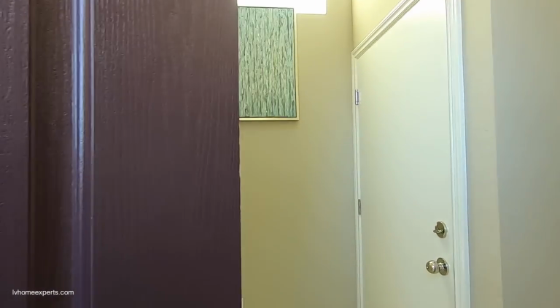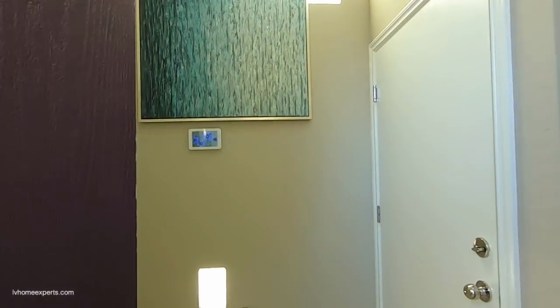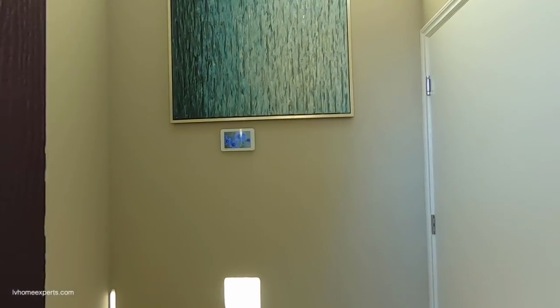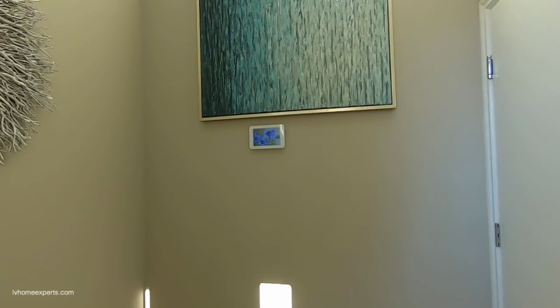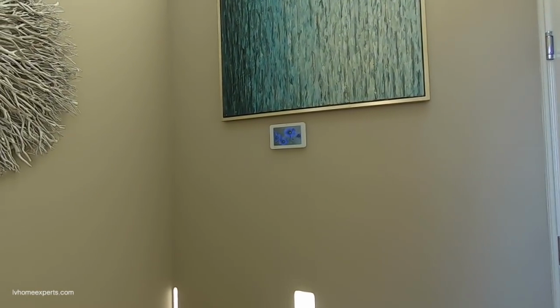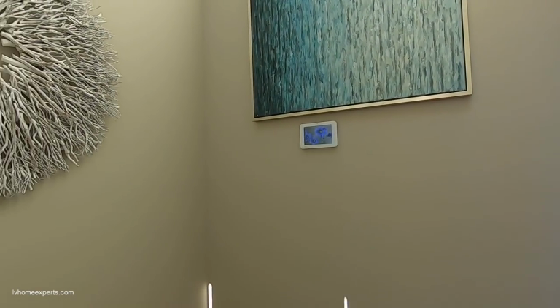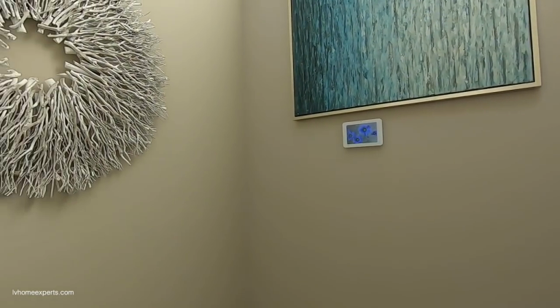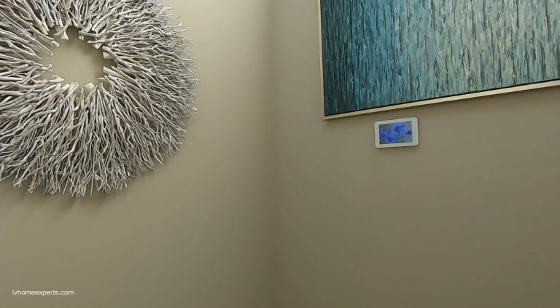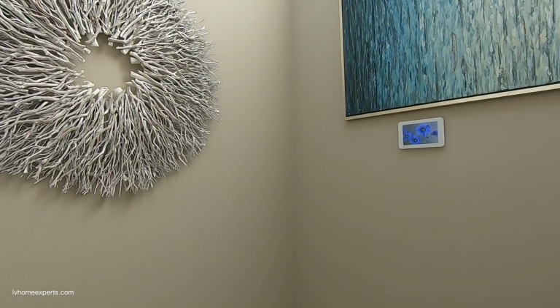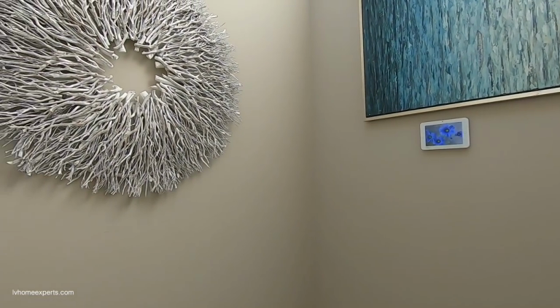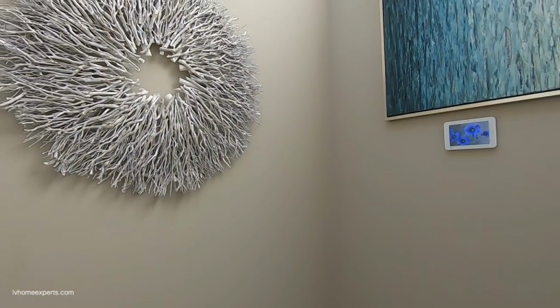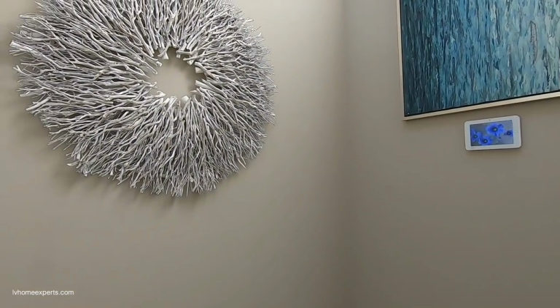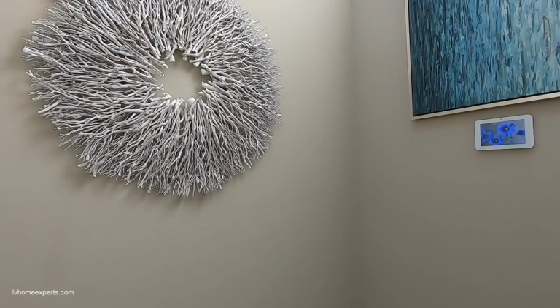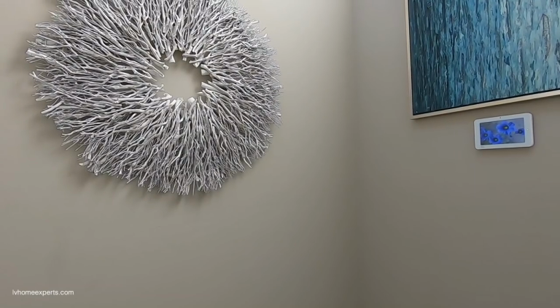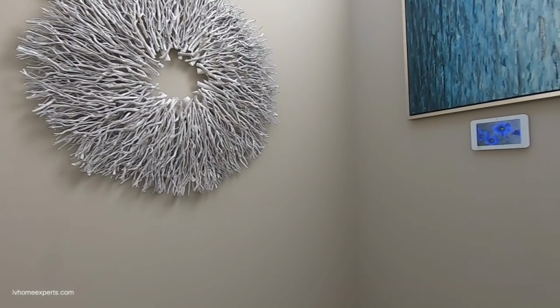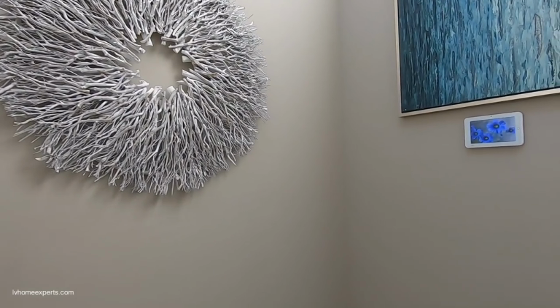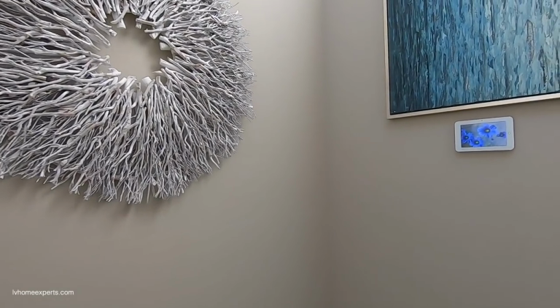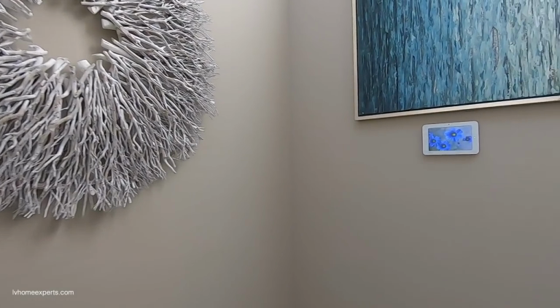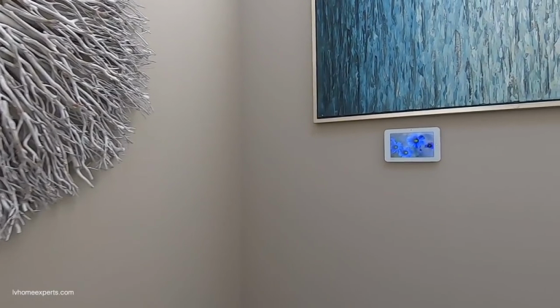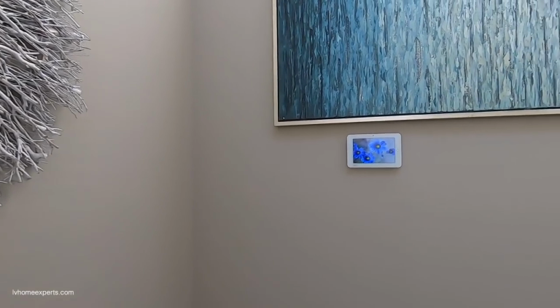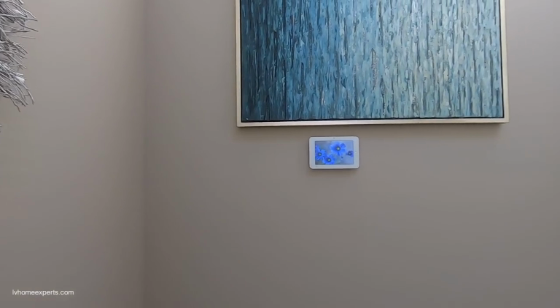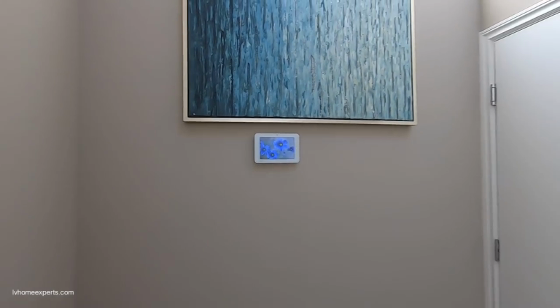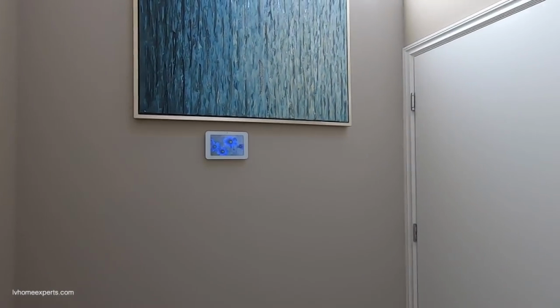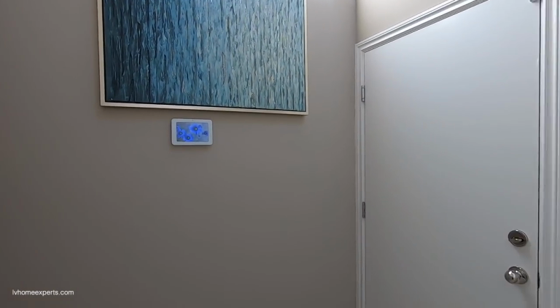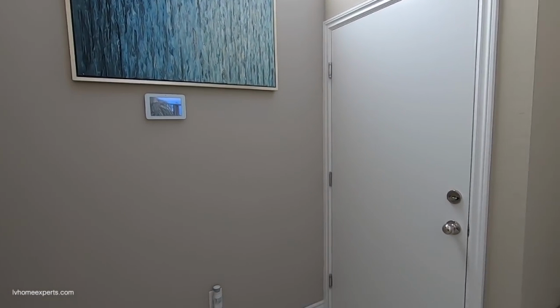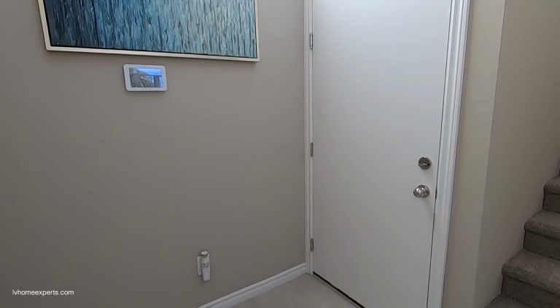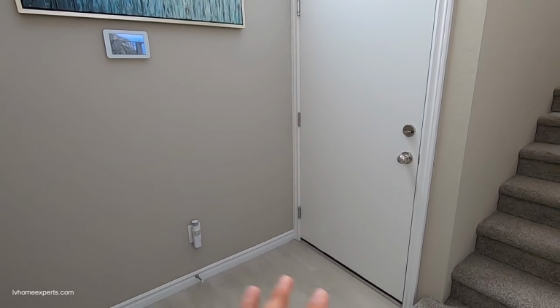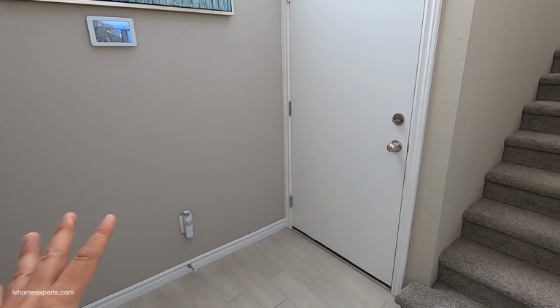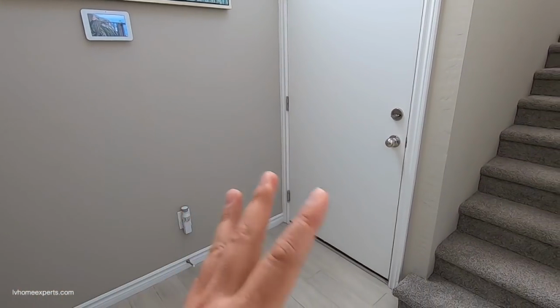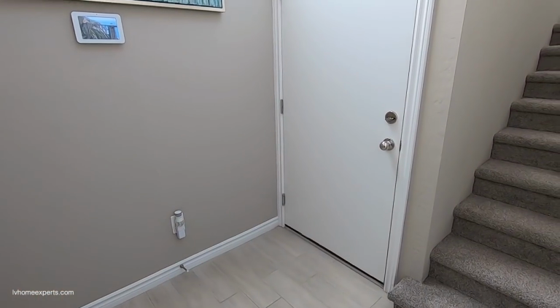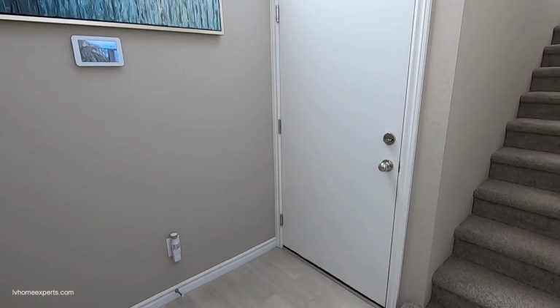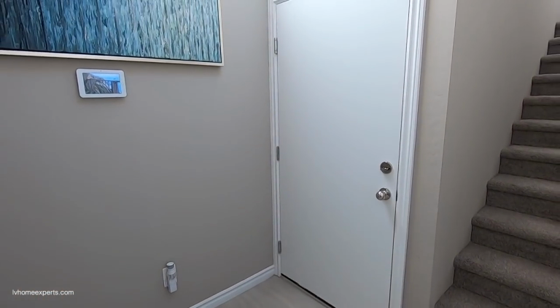Some of the standard inclusions are the Ring video doorbell, Cat6 wiring, and a smart thermostat, which I think is really great.